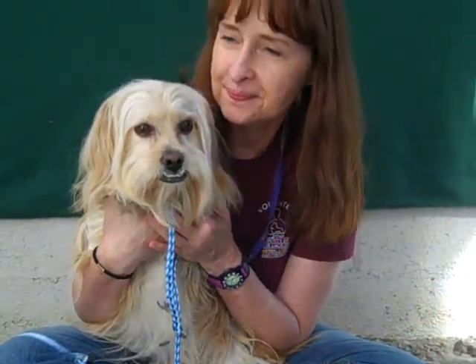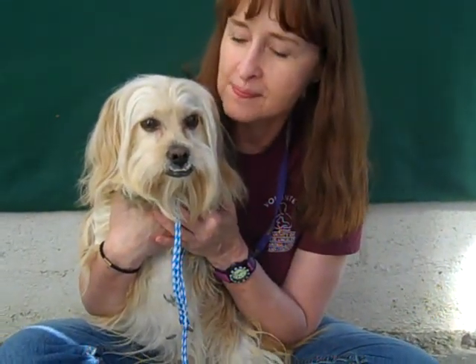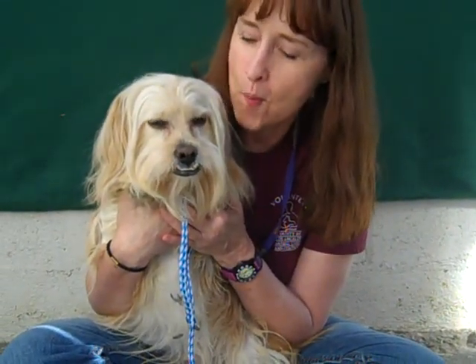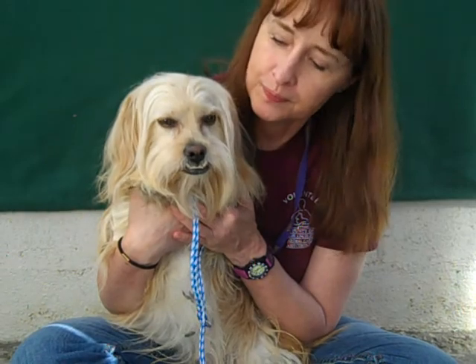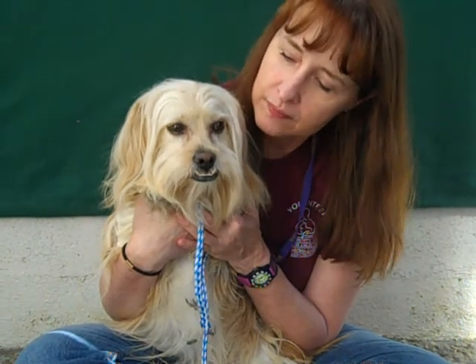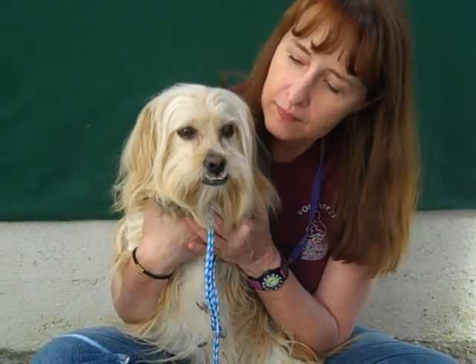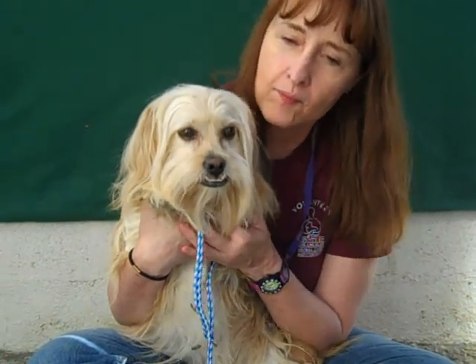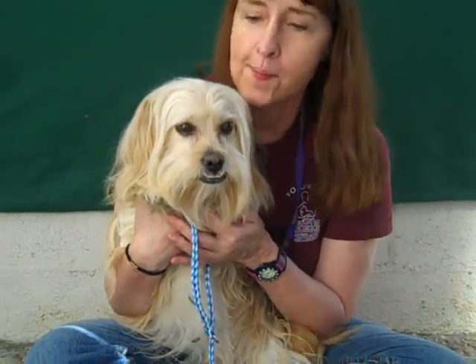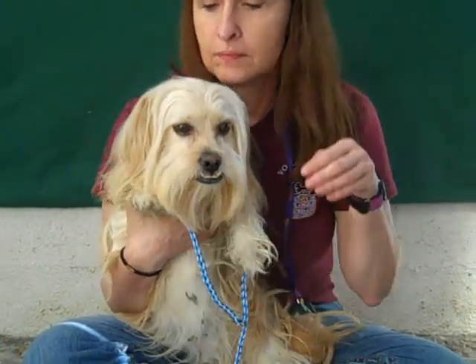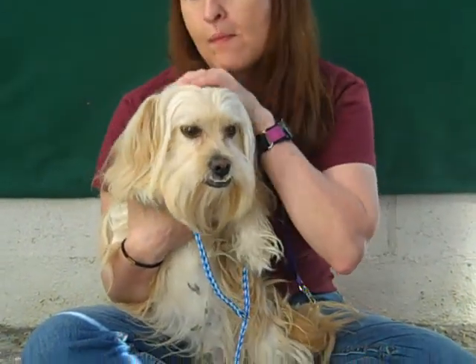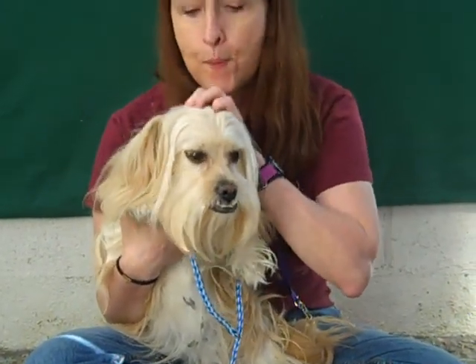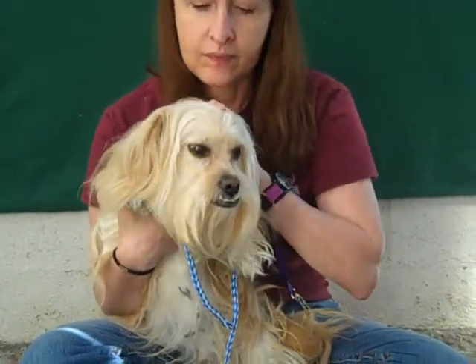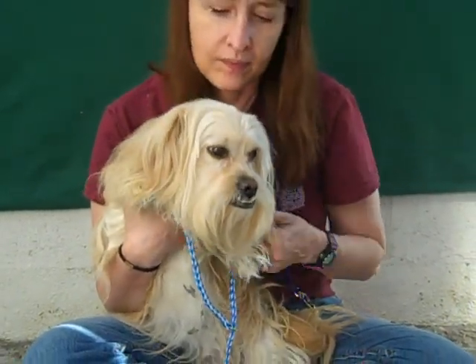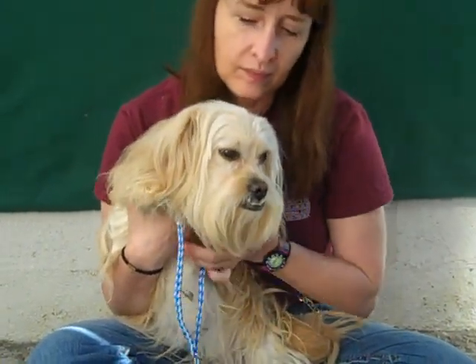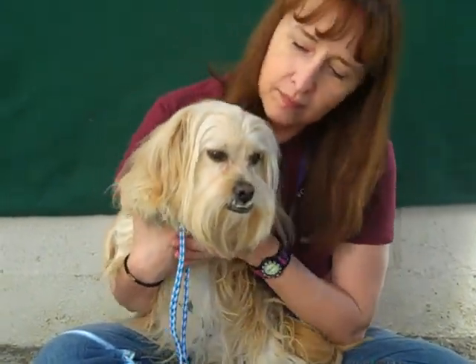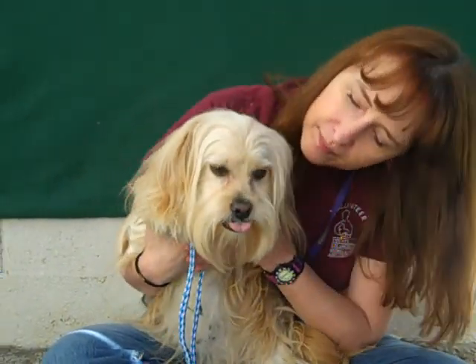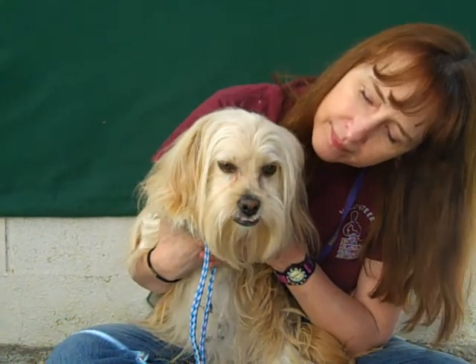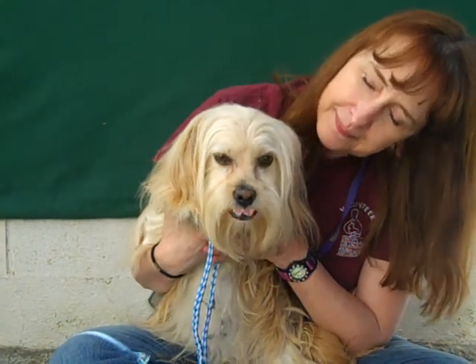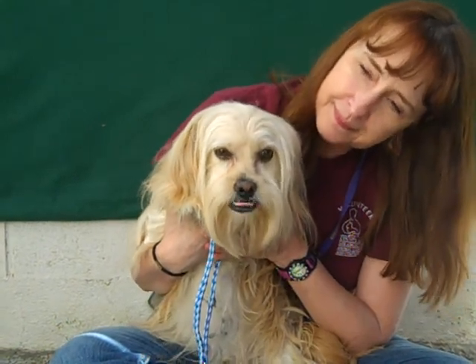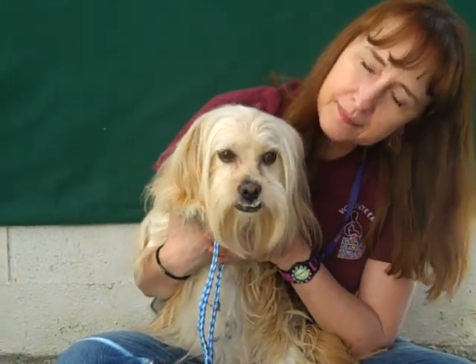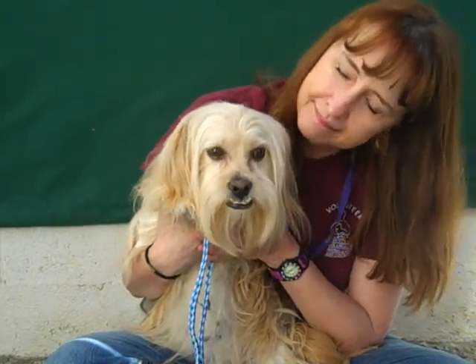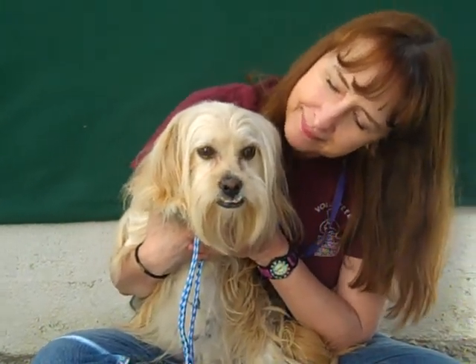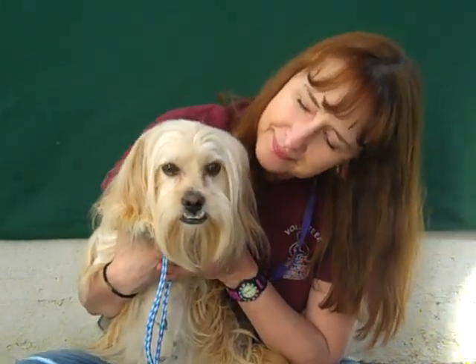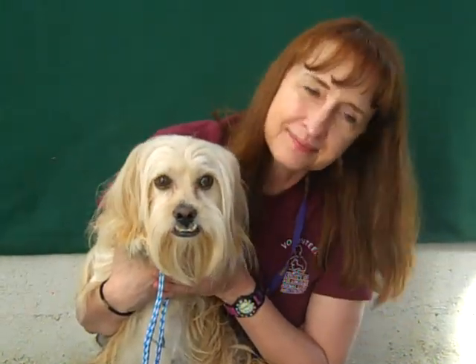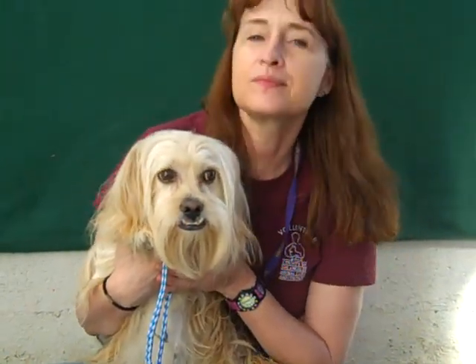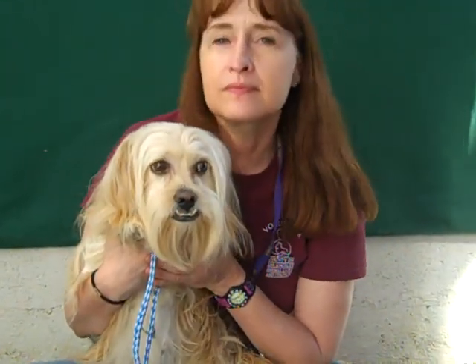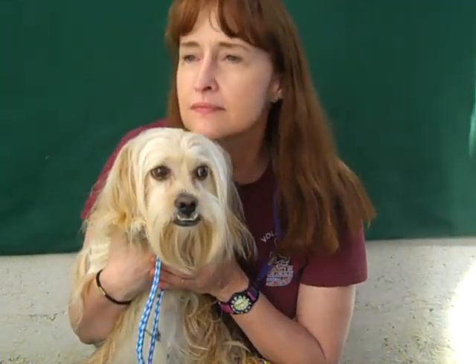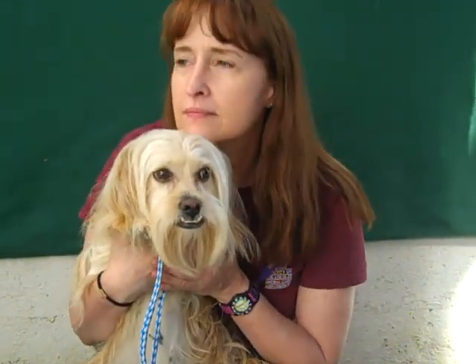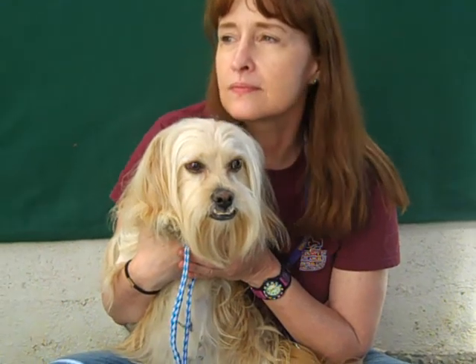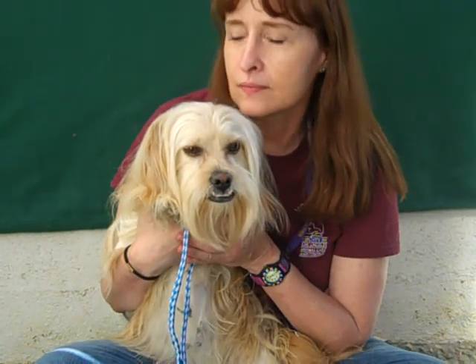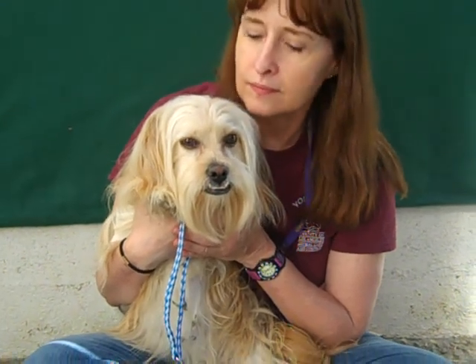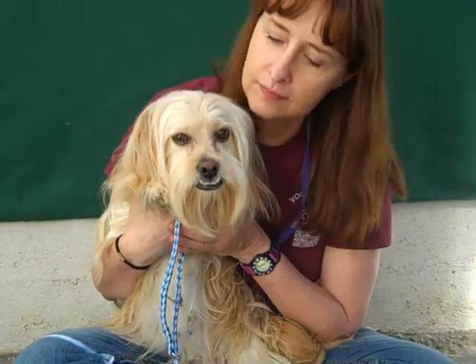Charlie, we think, is about two years old. He came into the shelter as a stray and he weighs probably around 12, 12 and a half pounds. Charlie is here at the shelter and he is available for adoption now.